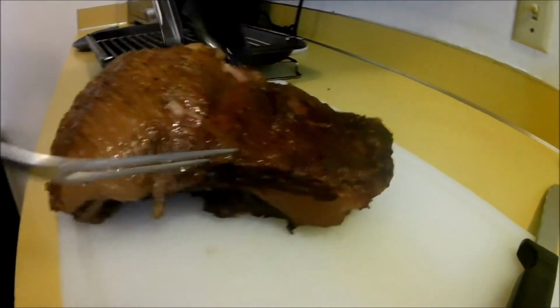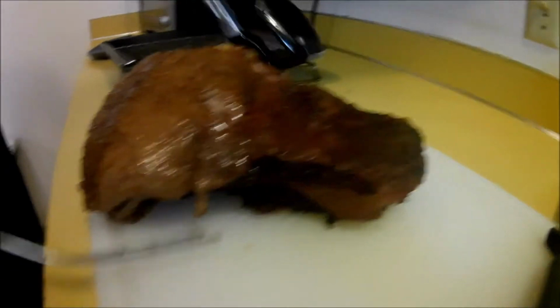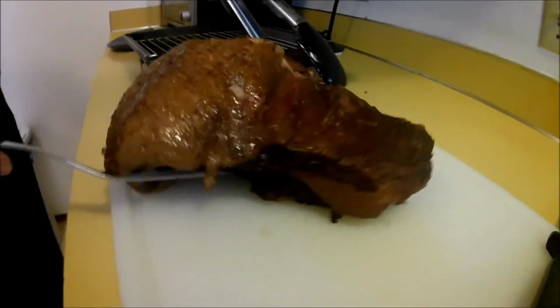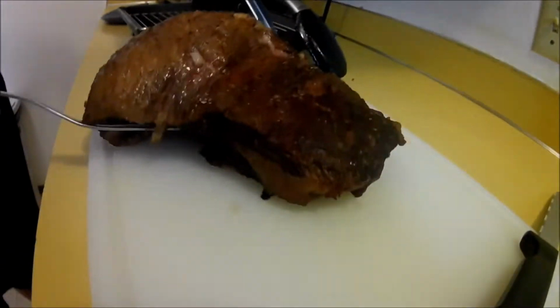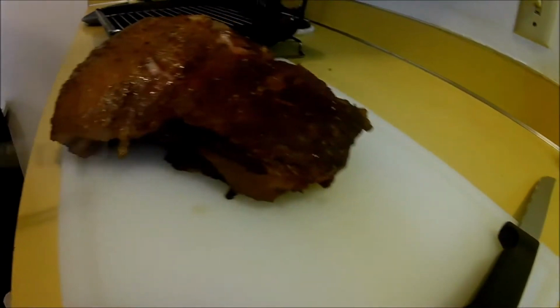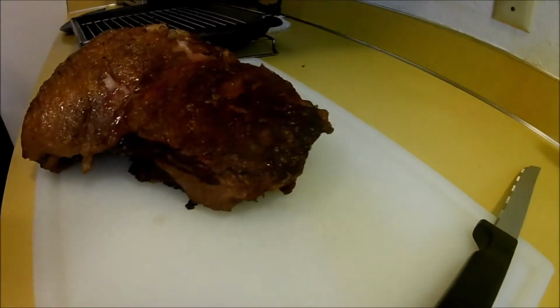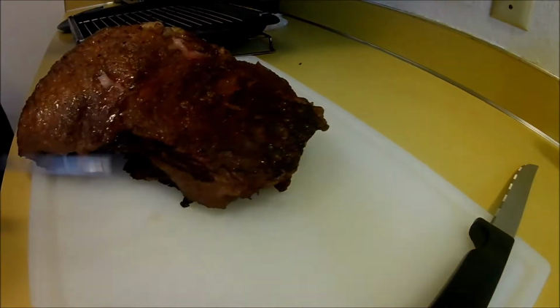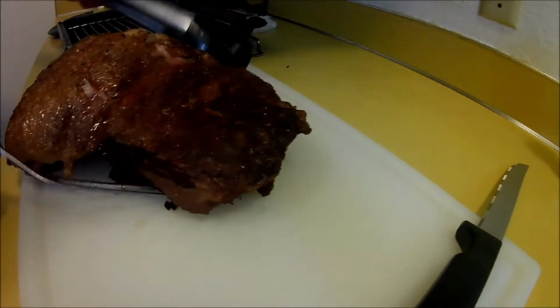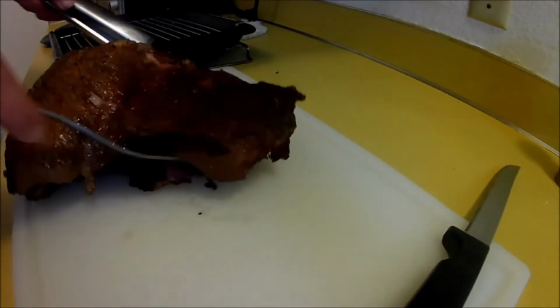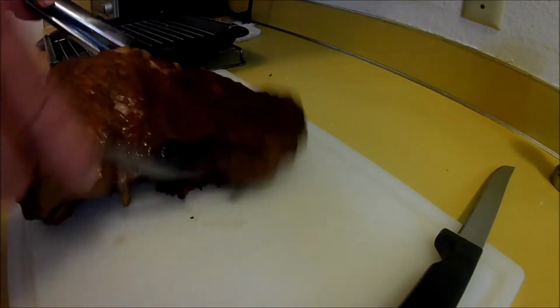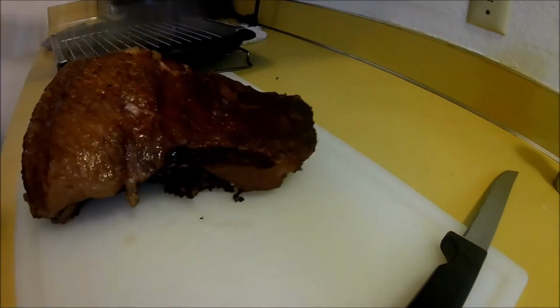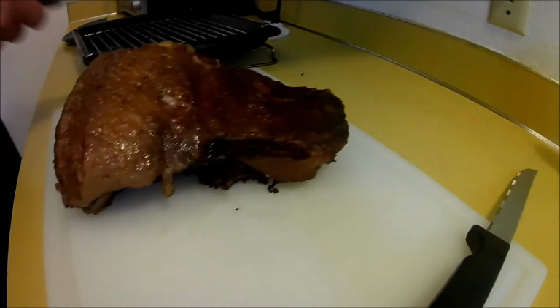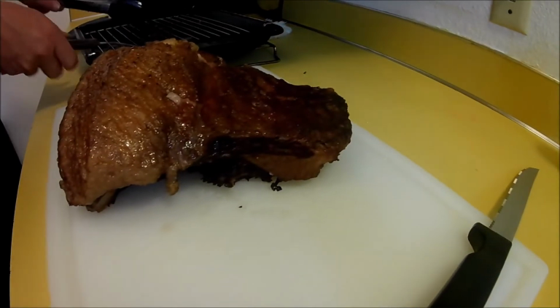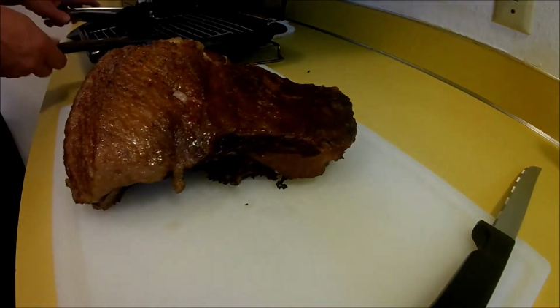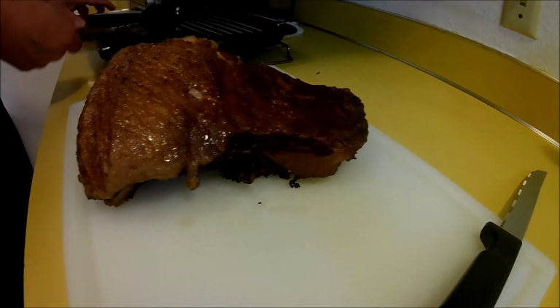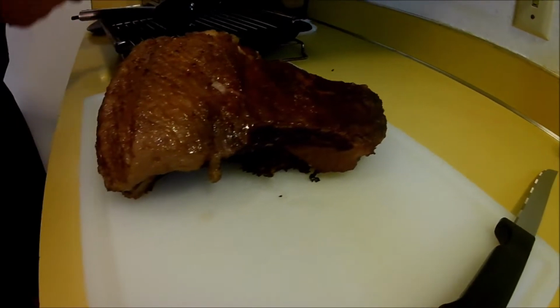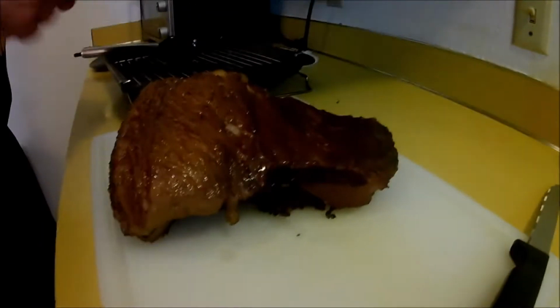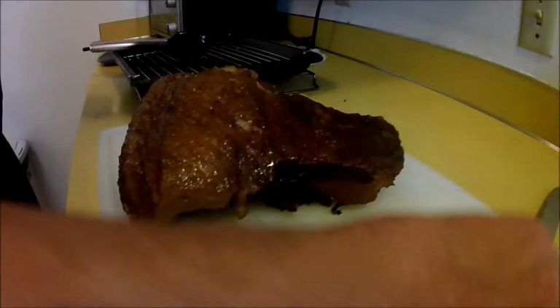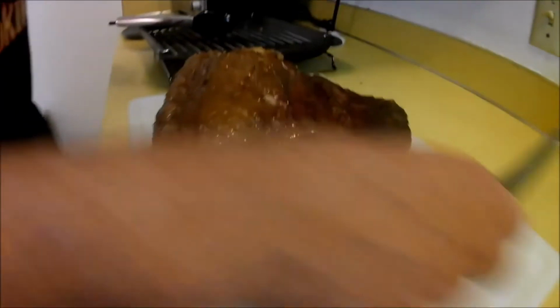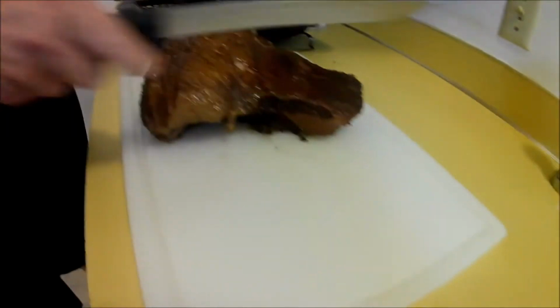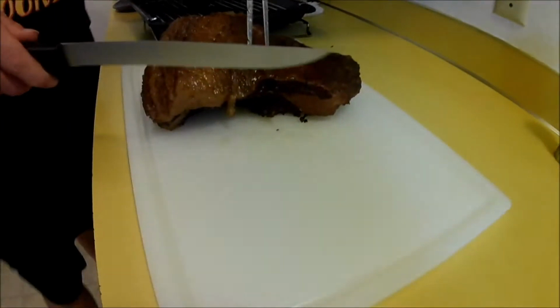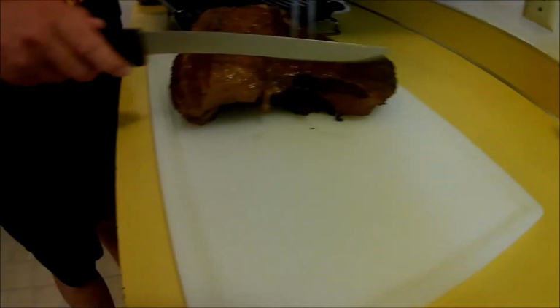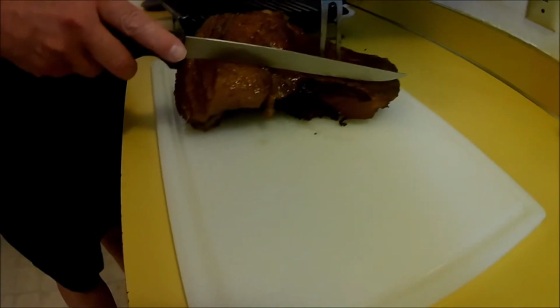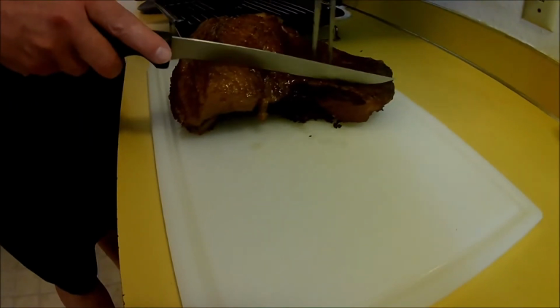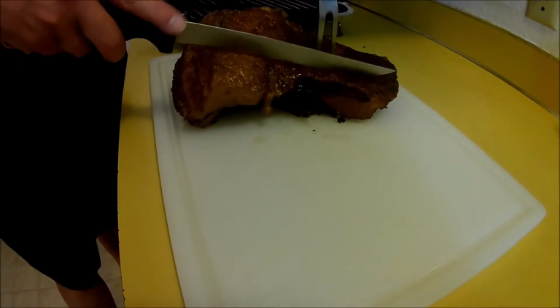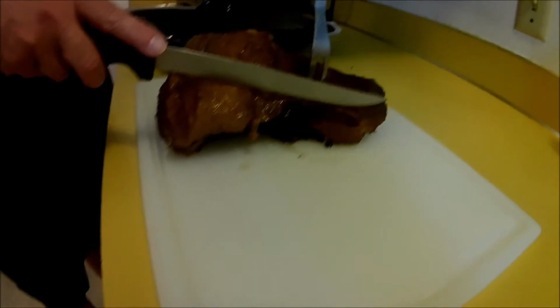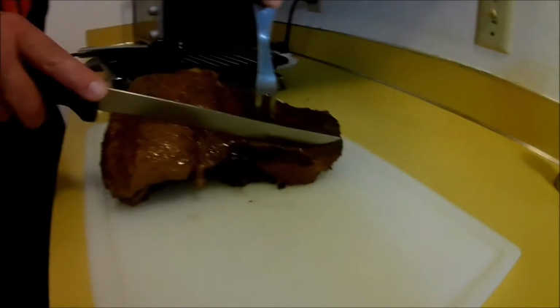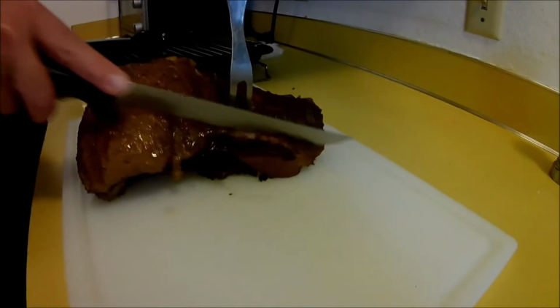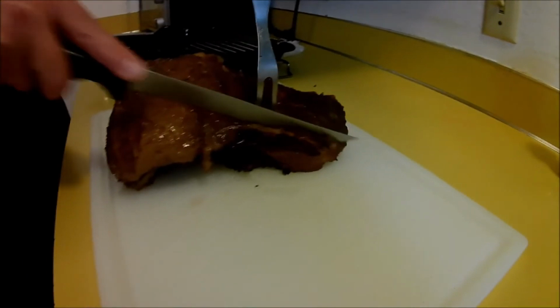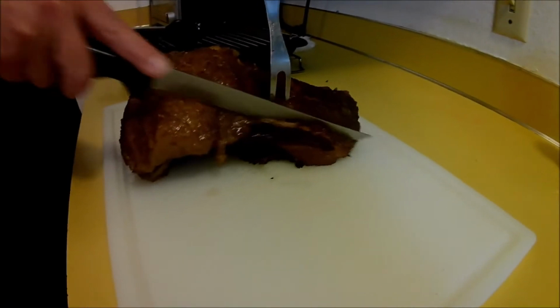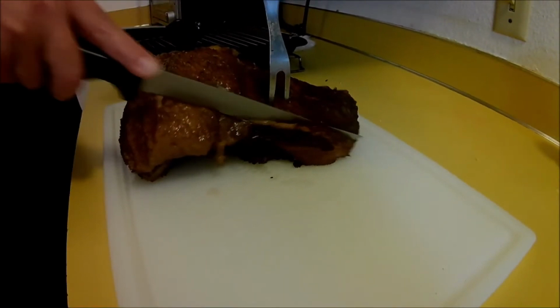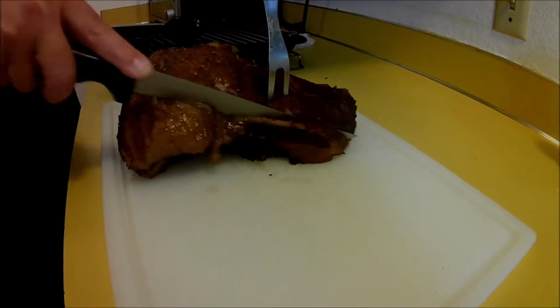Now we're going to cut with the grain or across the grain. It smells amazing, folks.